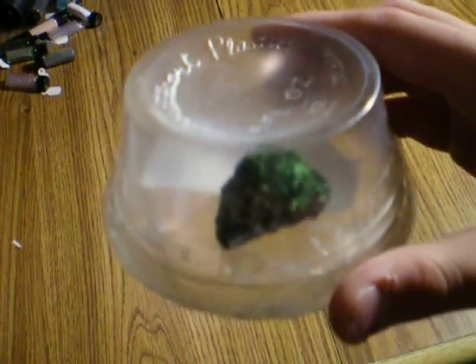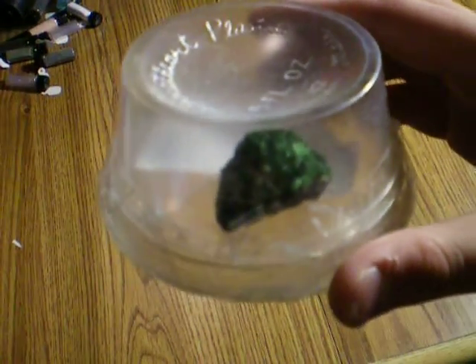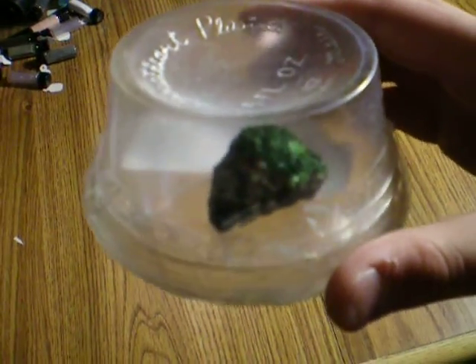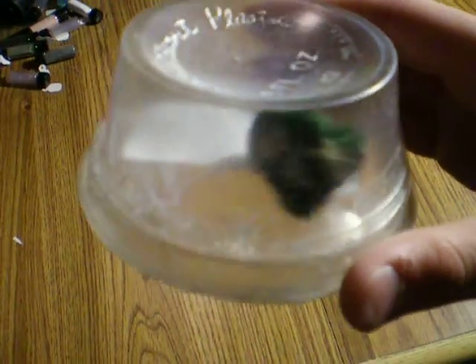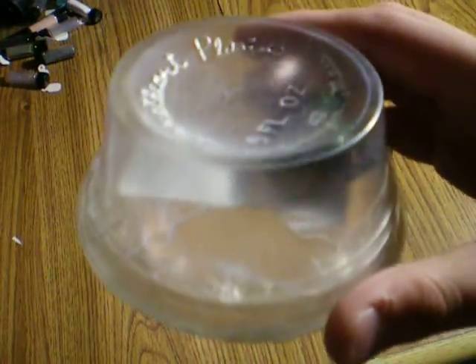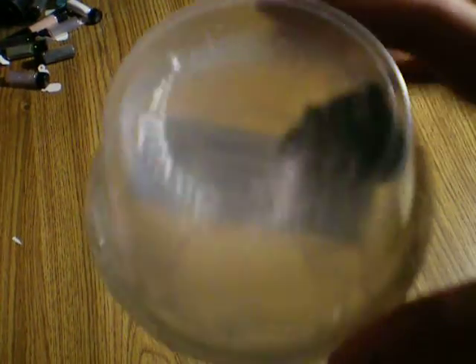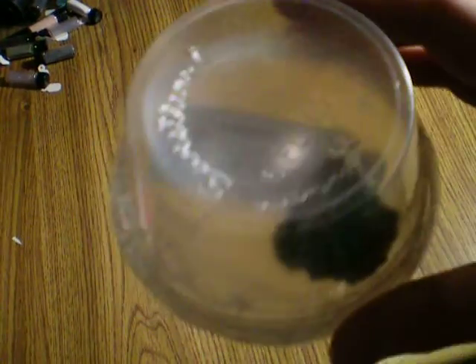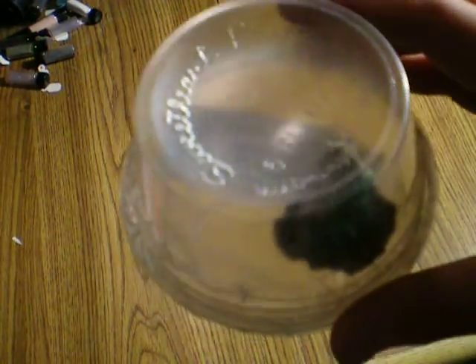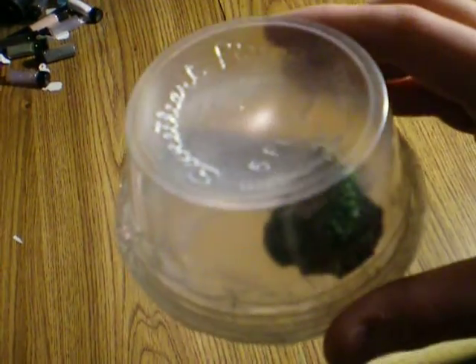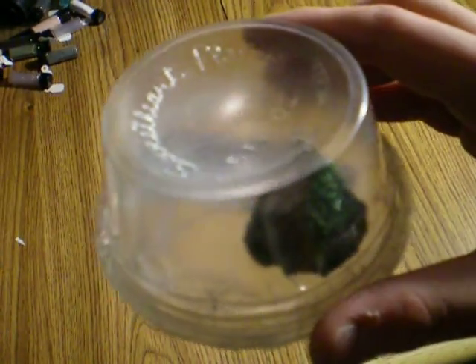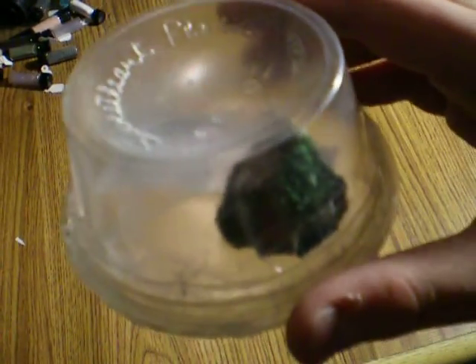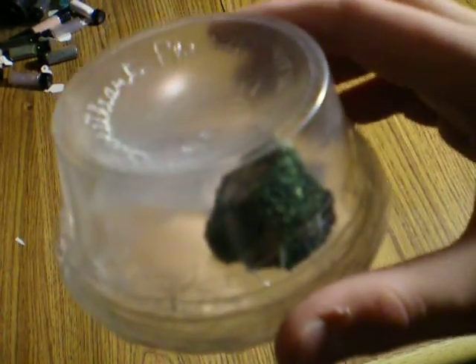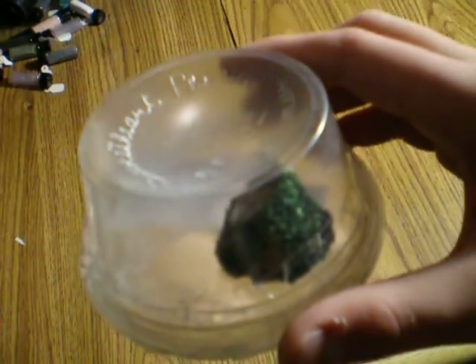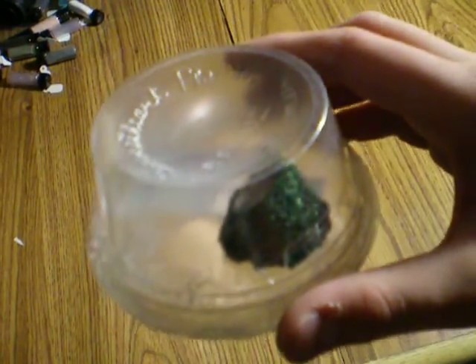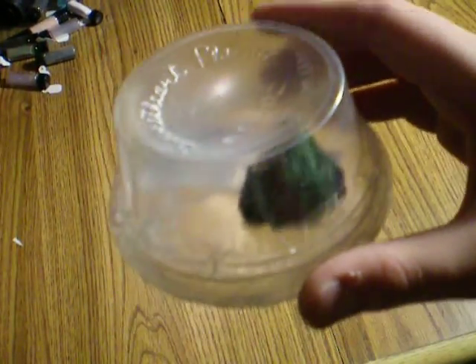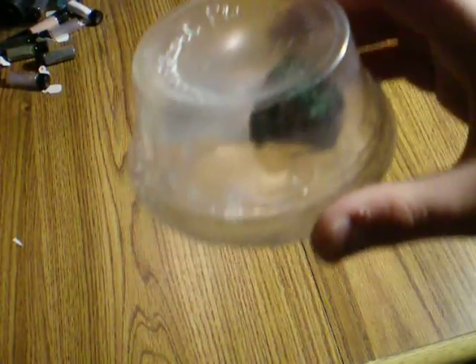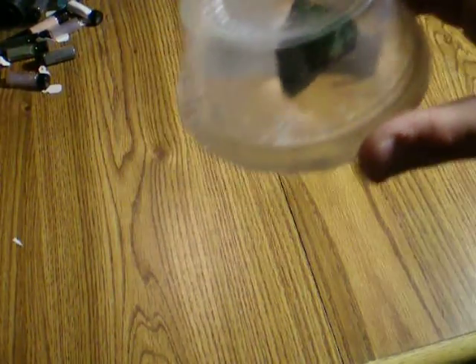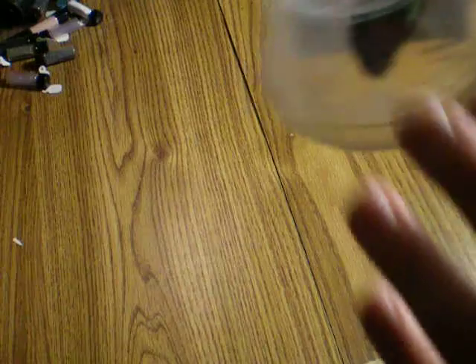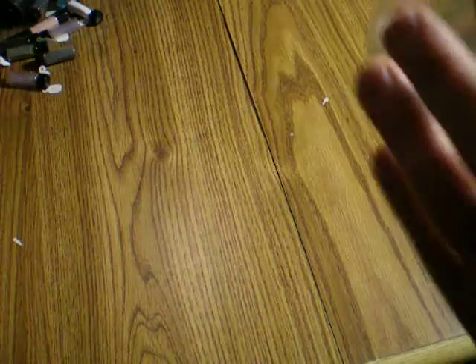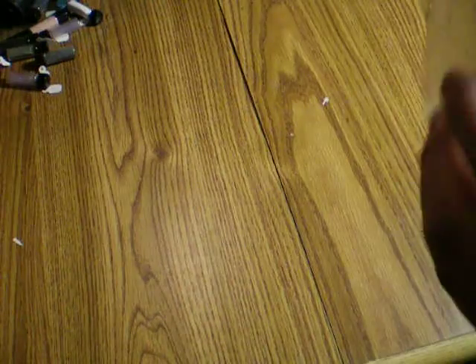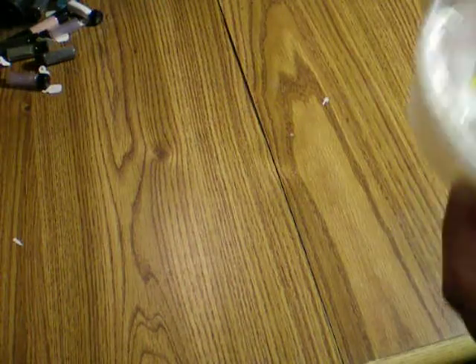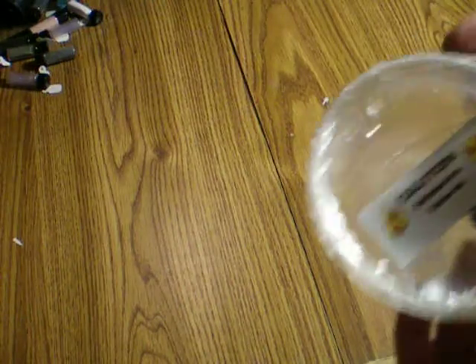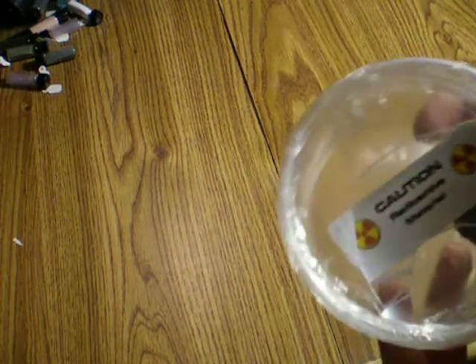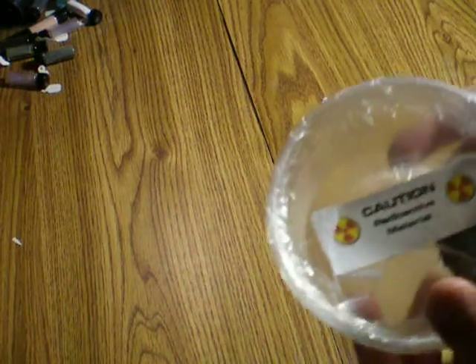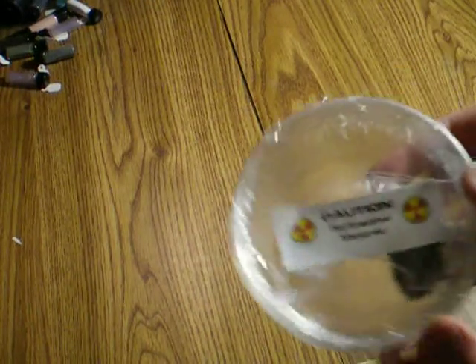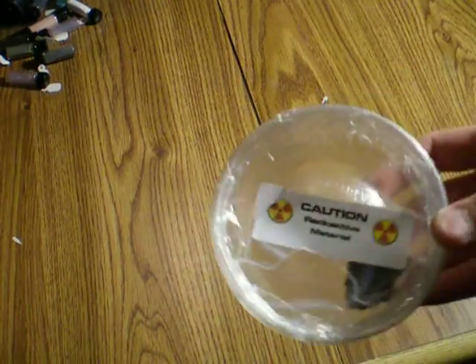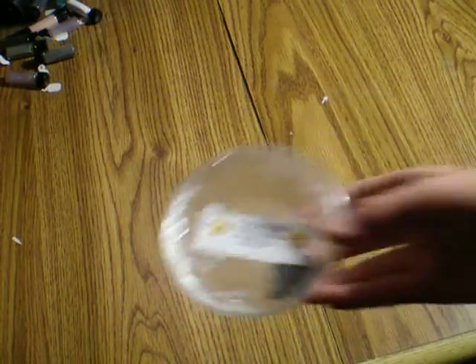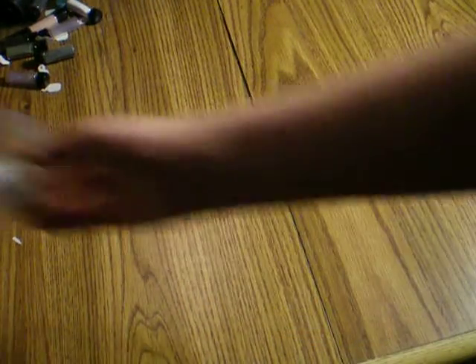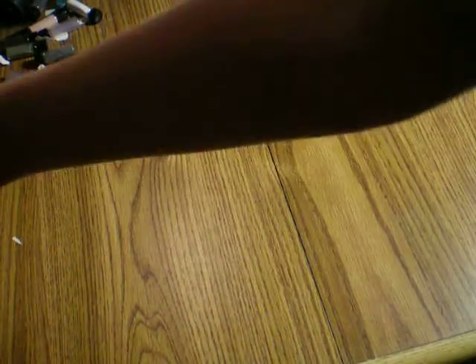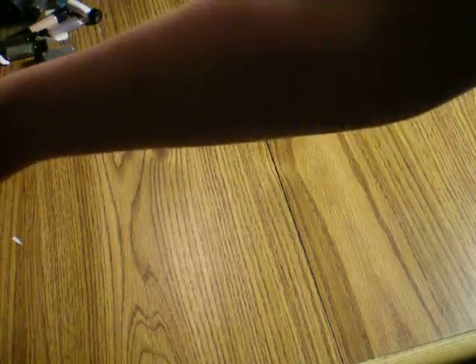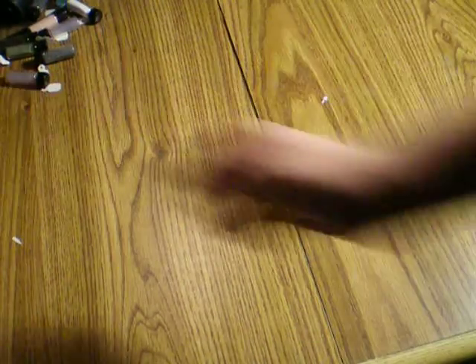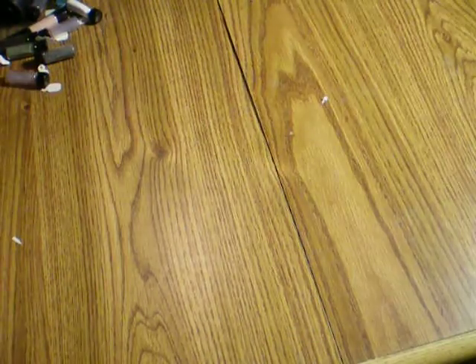If you're curious about what this looks like, since this isn't a very good picture, just search the web and it will most likely come up.